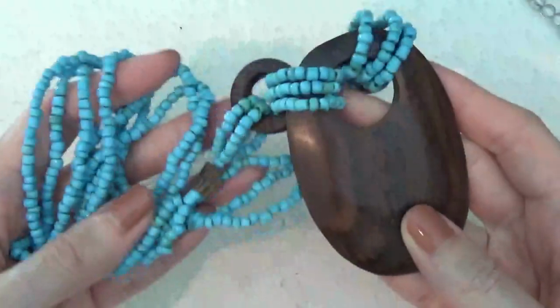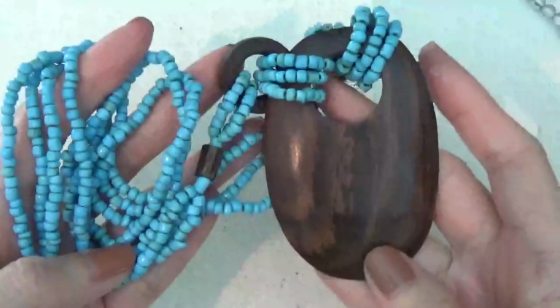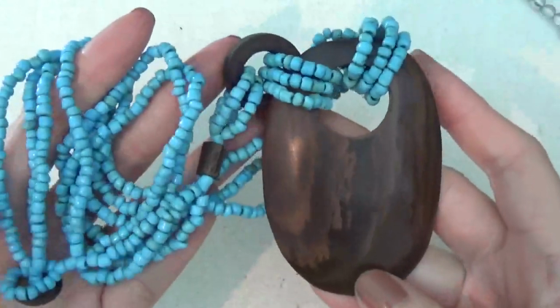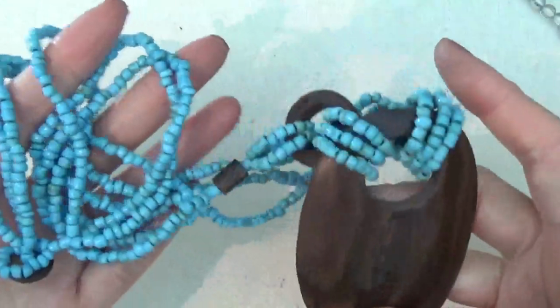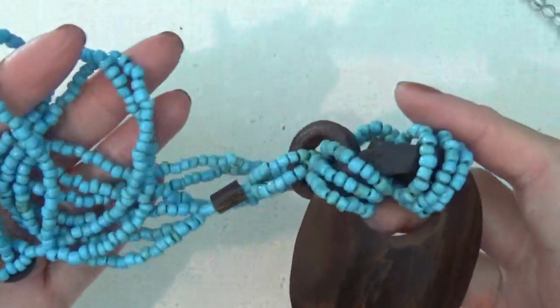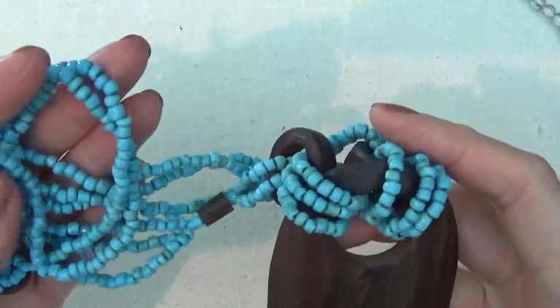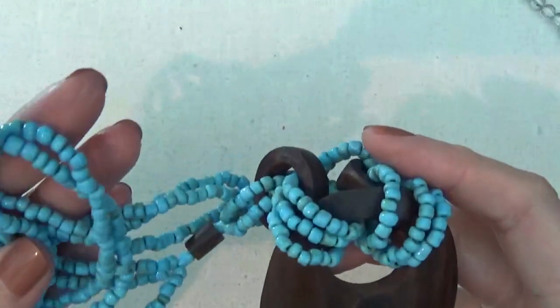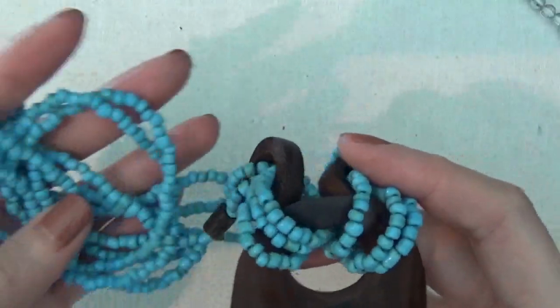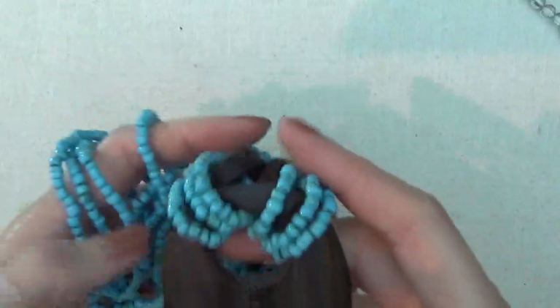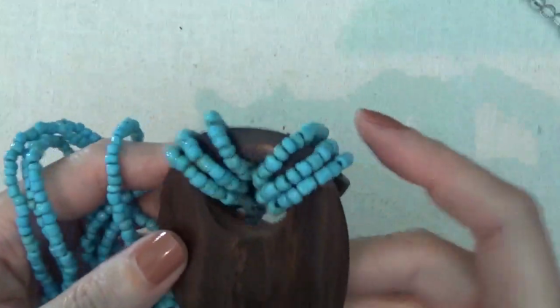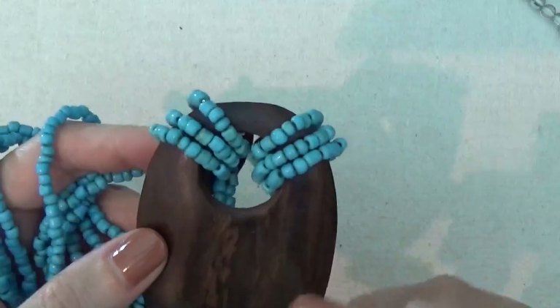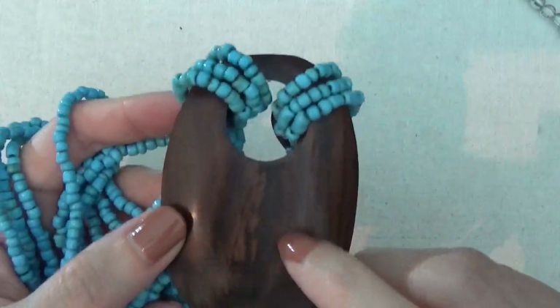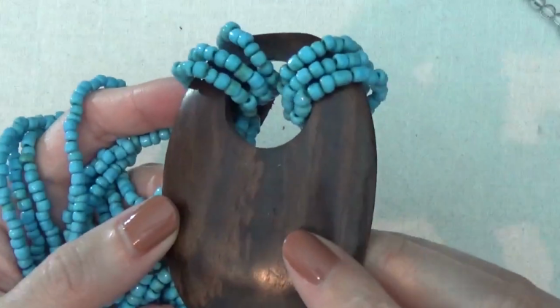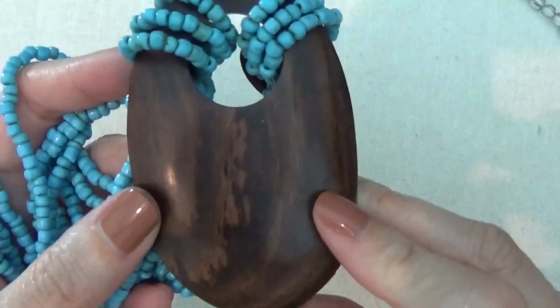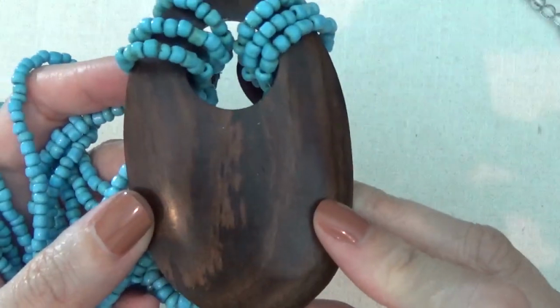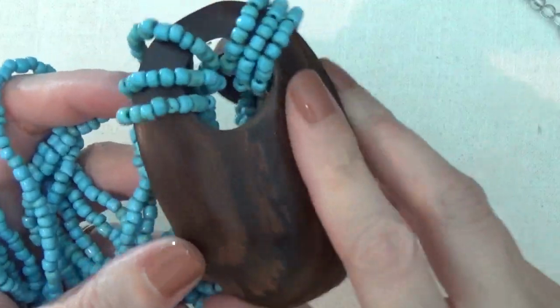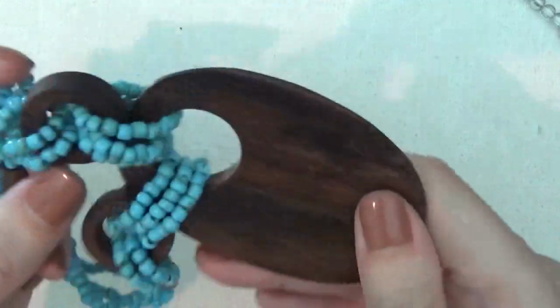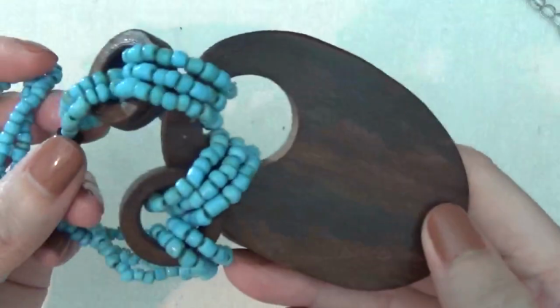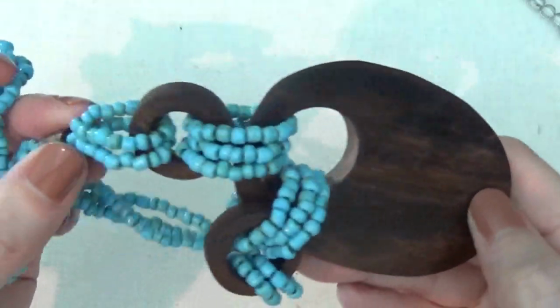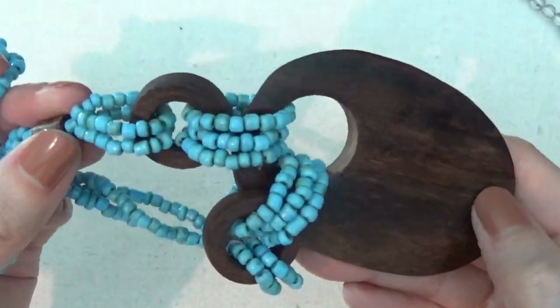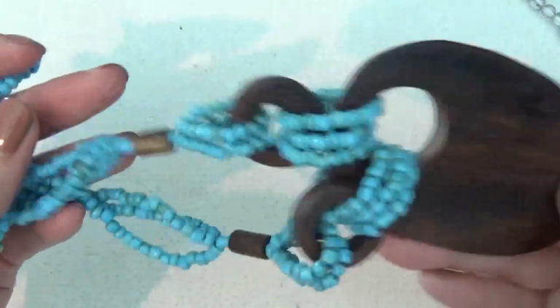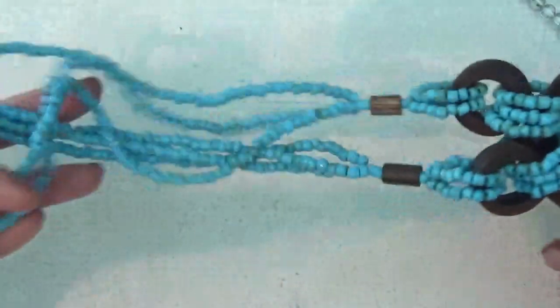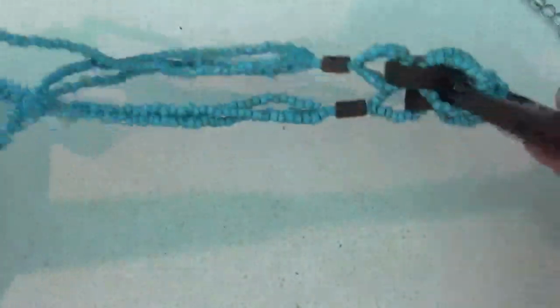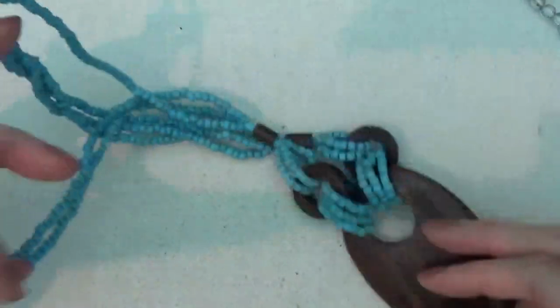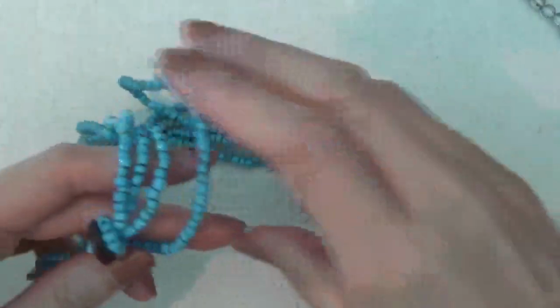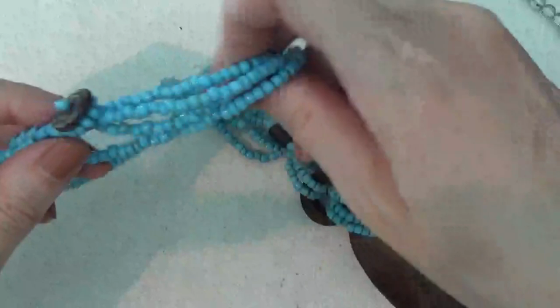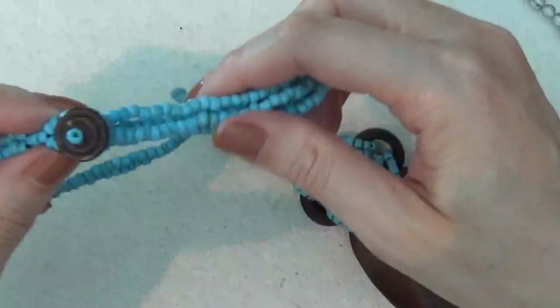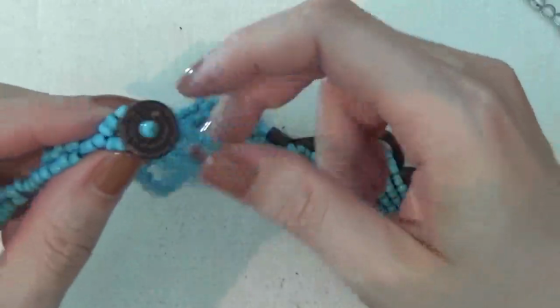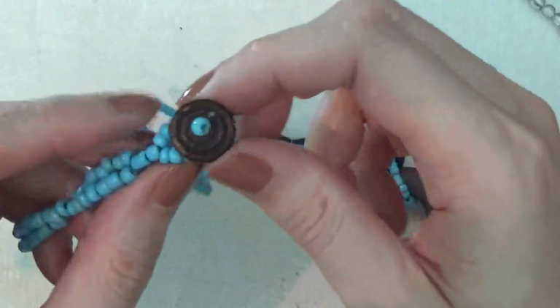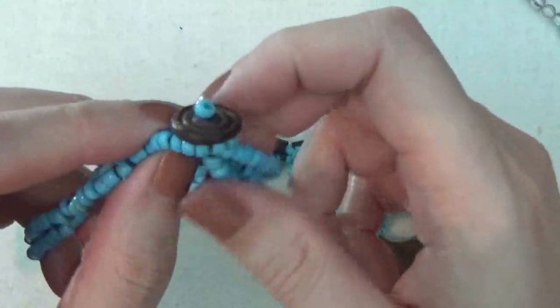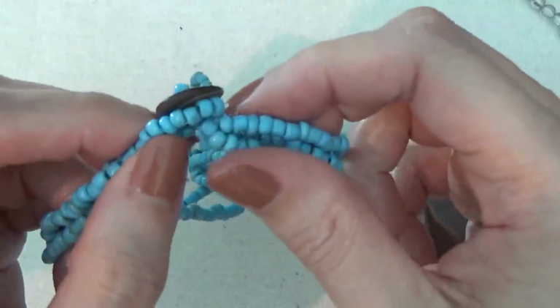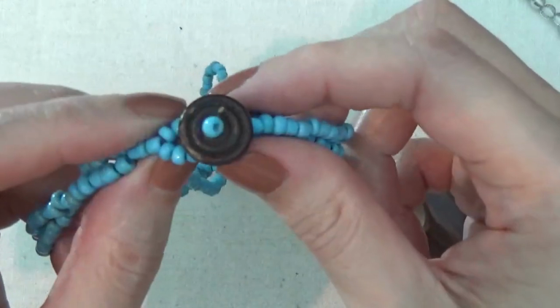Here is a necklace with some glass beads and a wood pendant. Pretty nice. The closure is a split button.